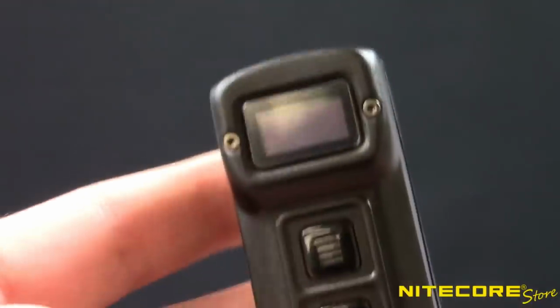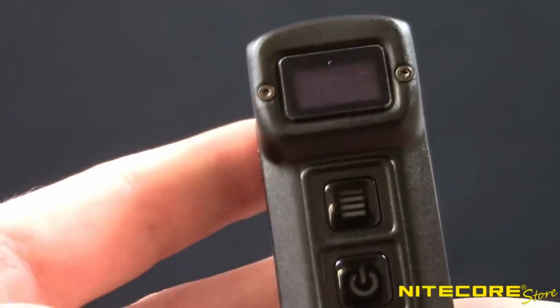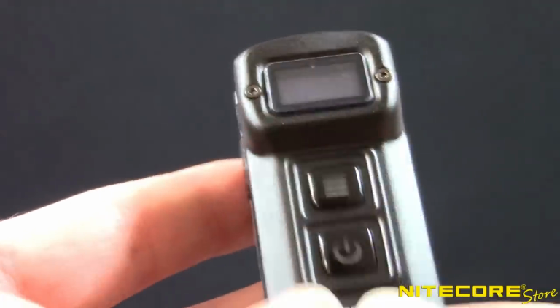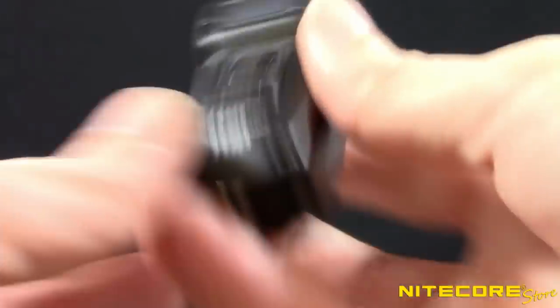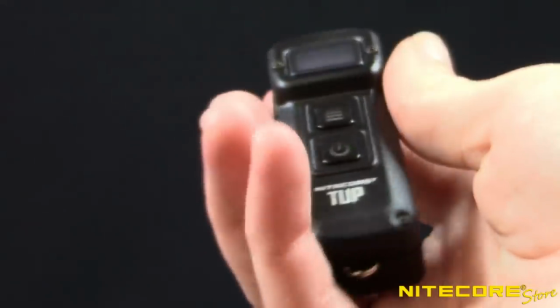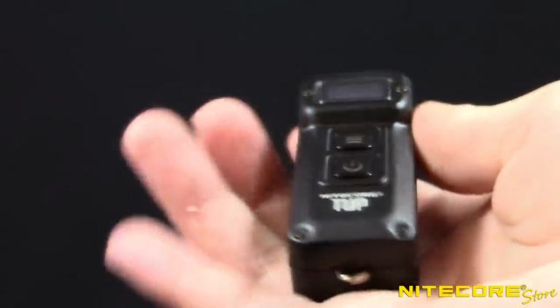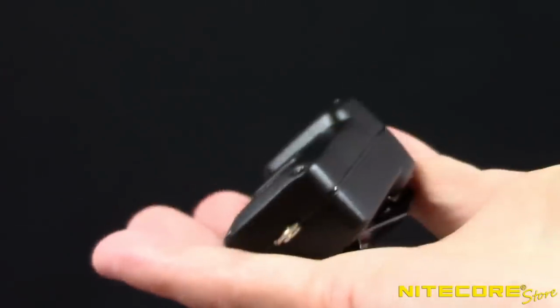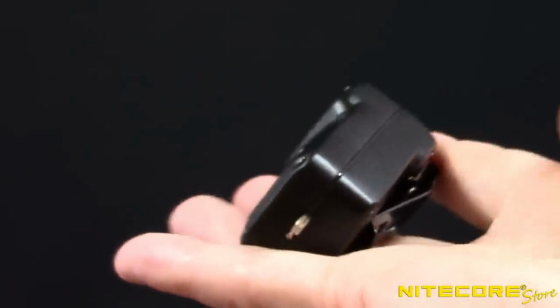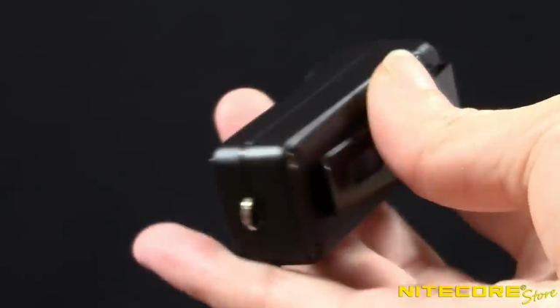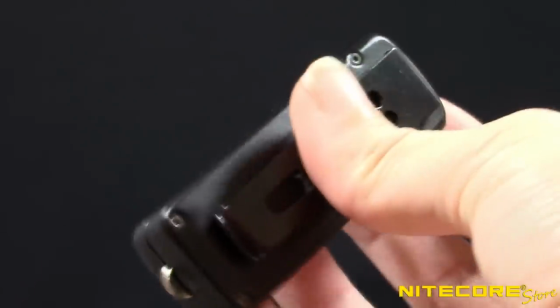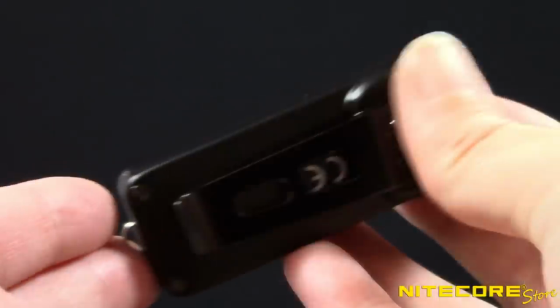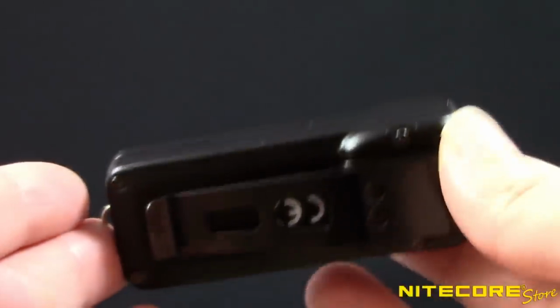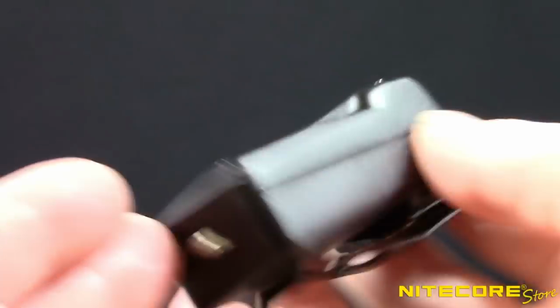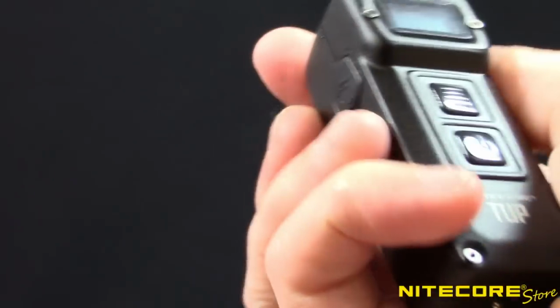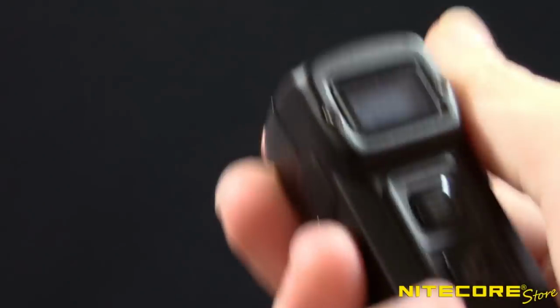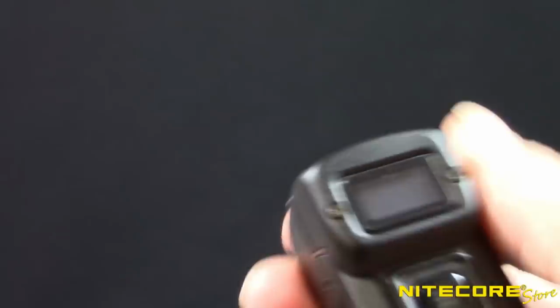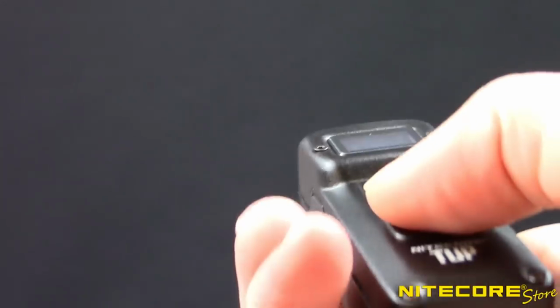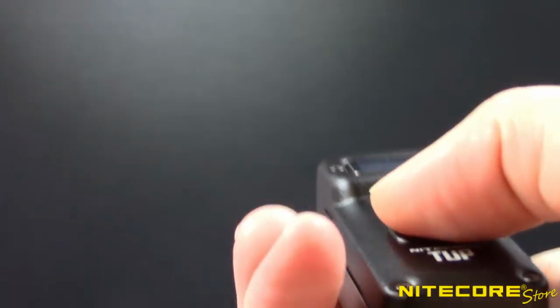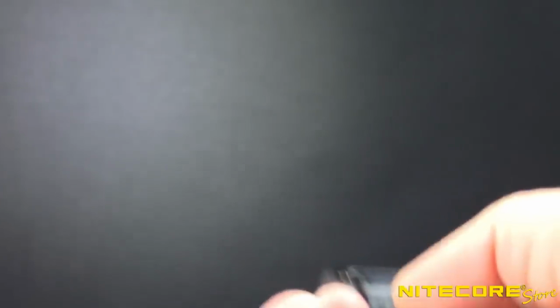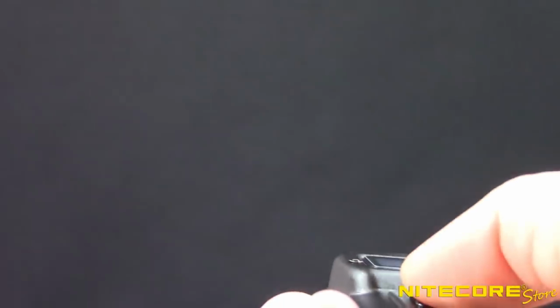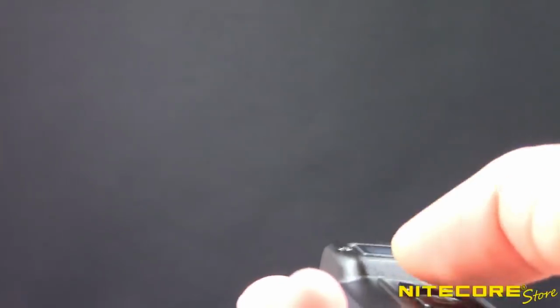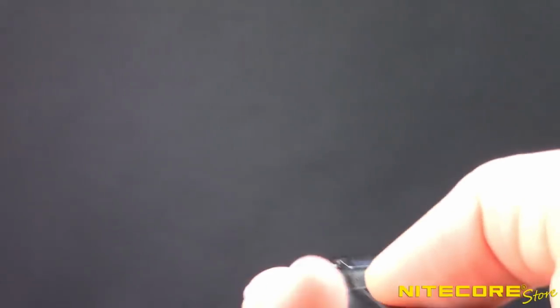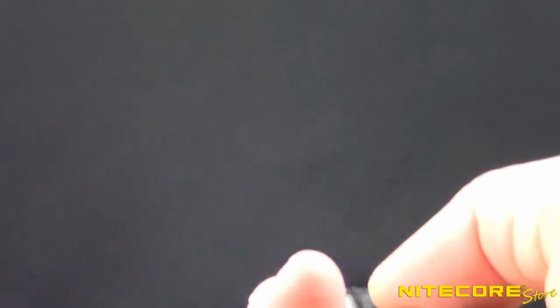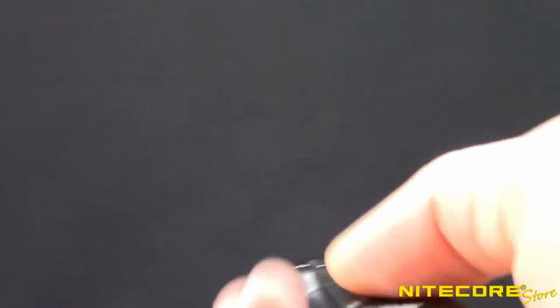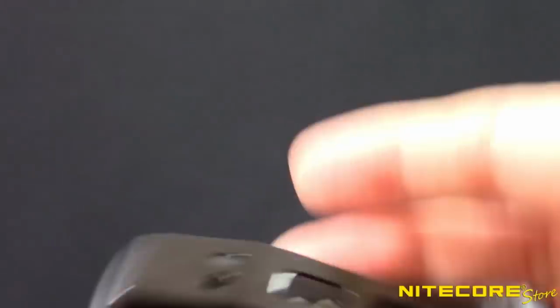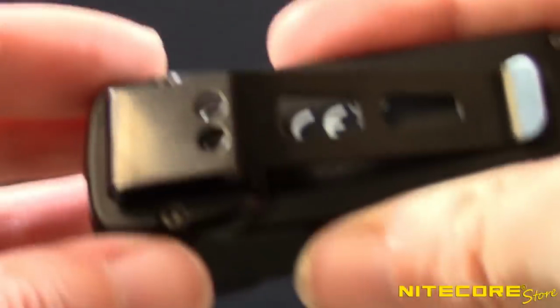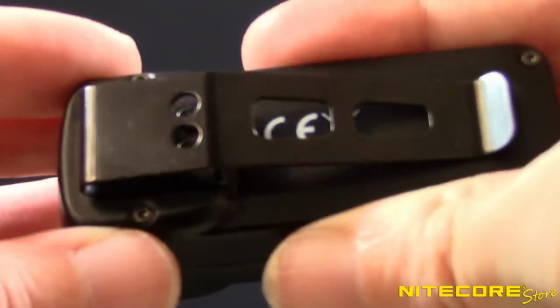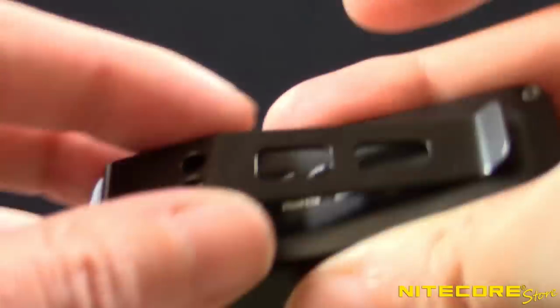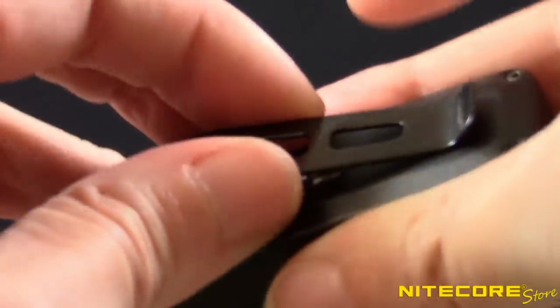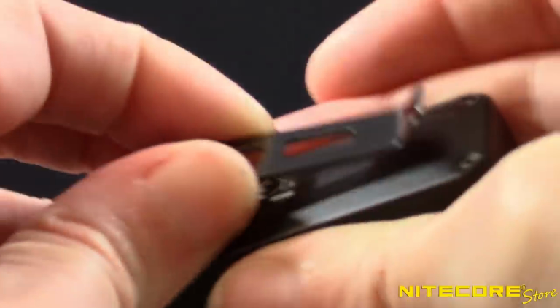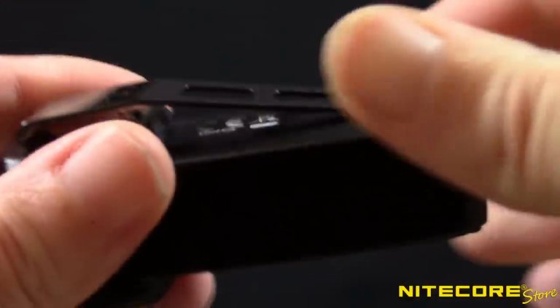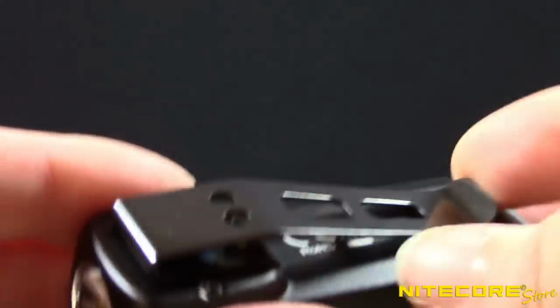Weighing just under 2 ounces and measuring 2.76 inches long, the Tup is ready to go wherever your travels take you. Use the included keyring attachment or sturdy built-in pocket clip to secure the Tup in pockets, bags, or even on the brim of your hat.